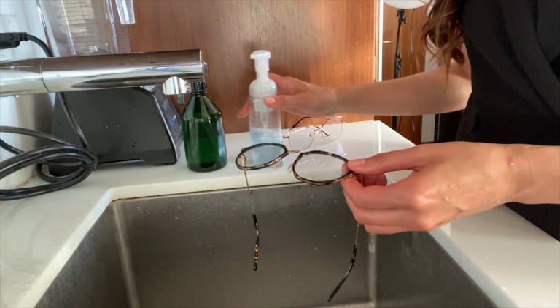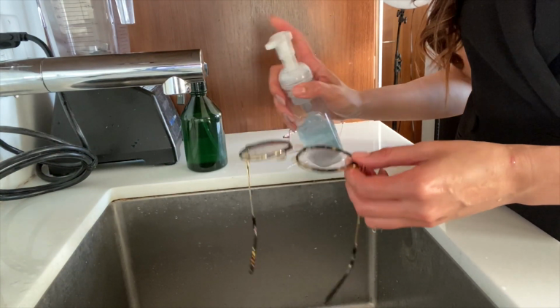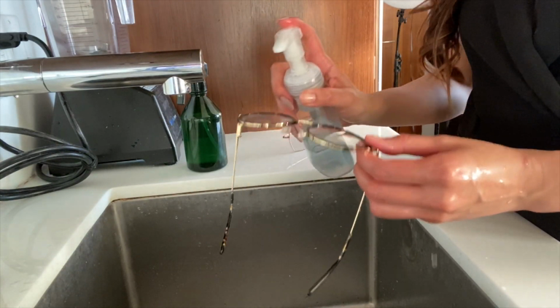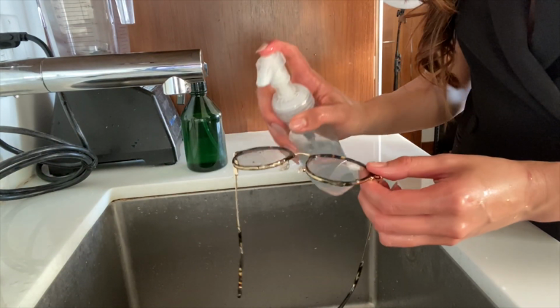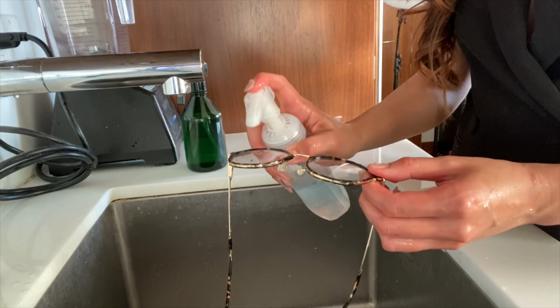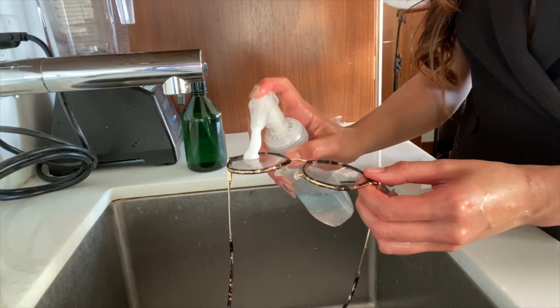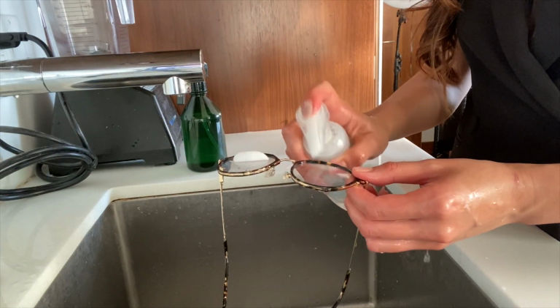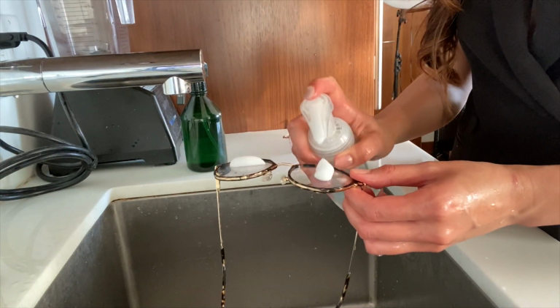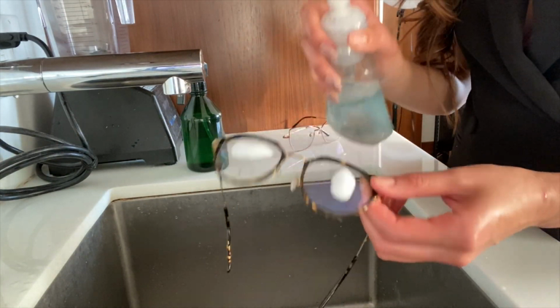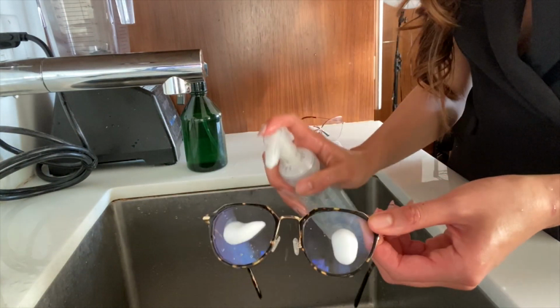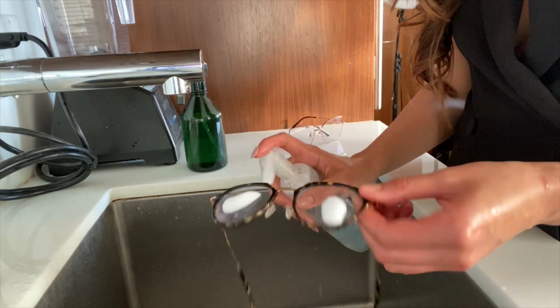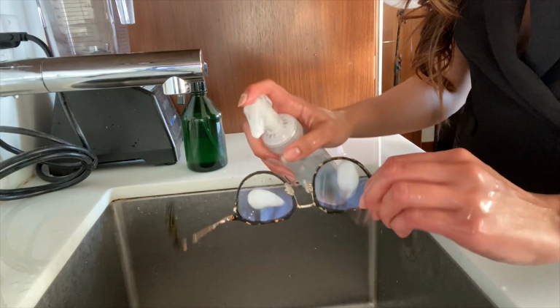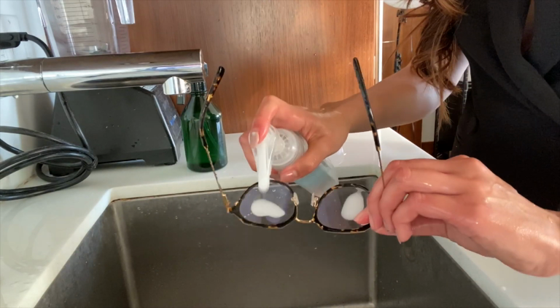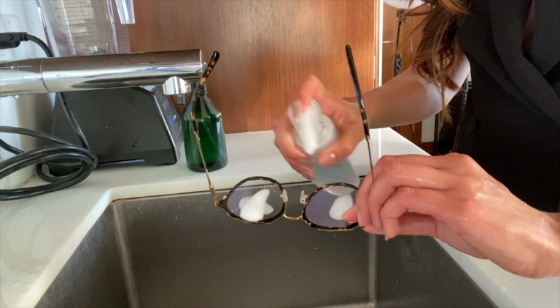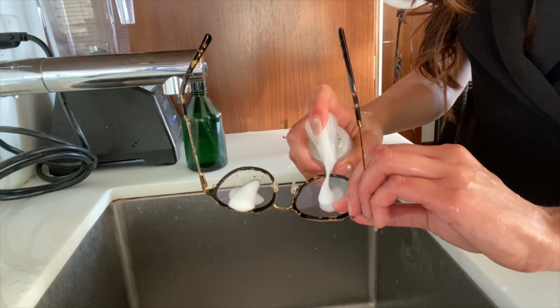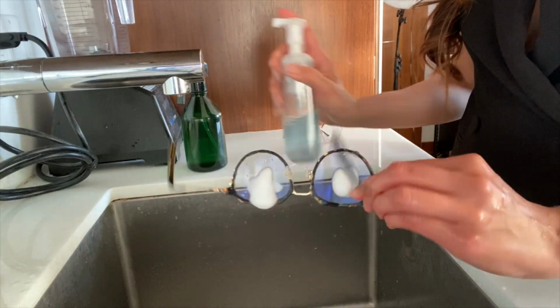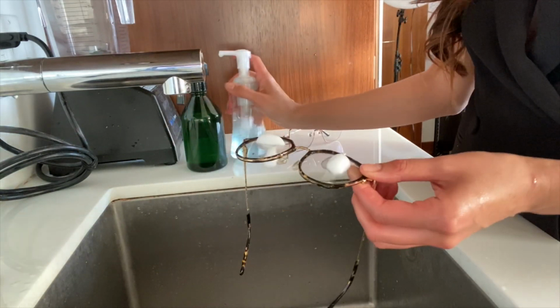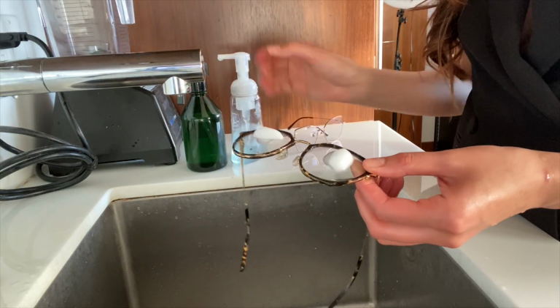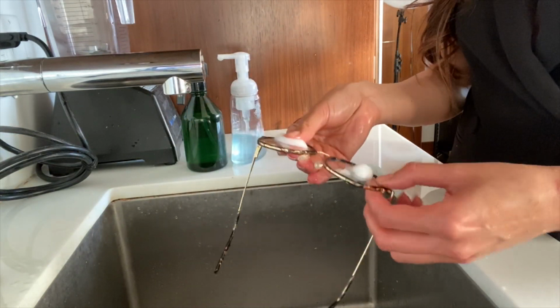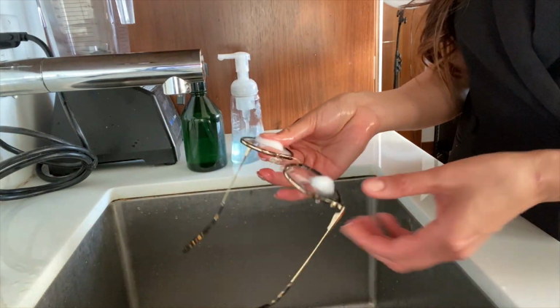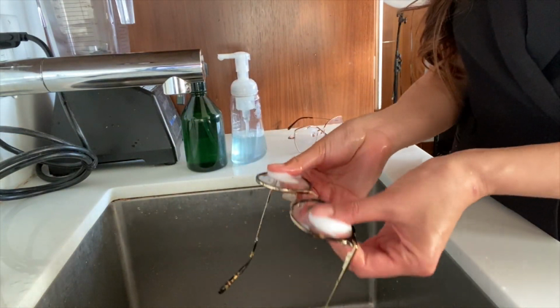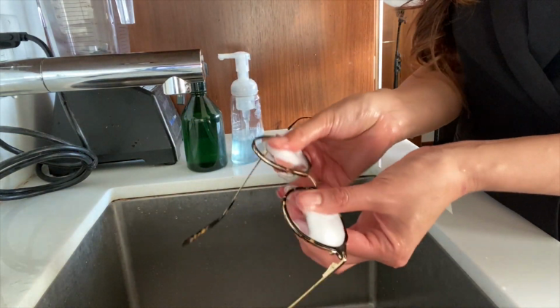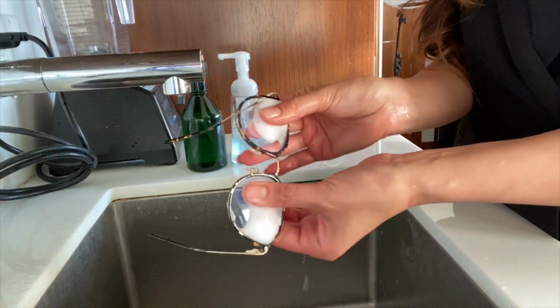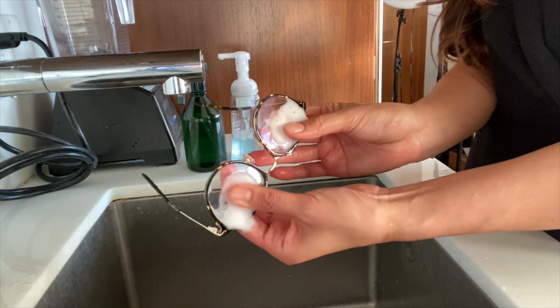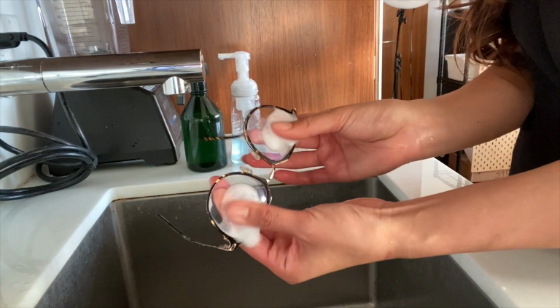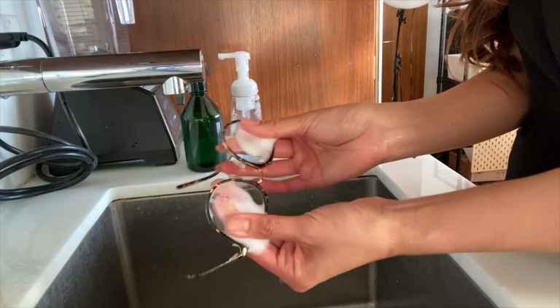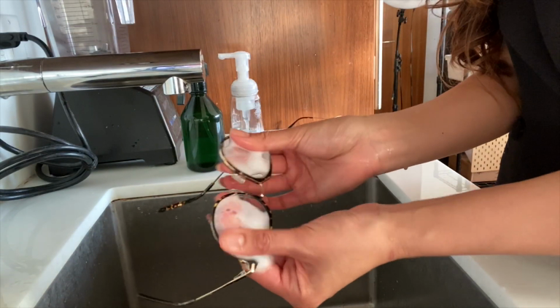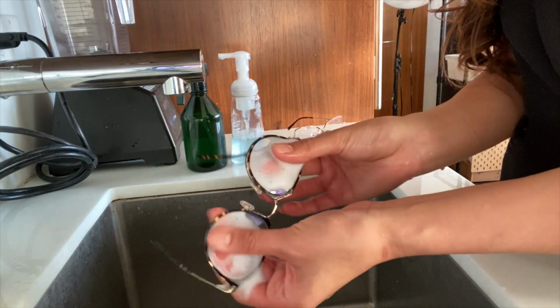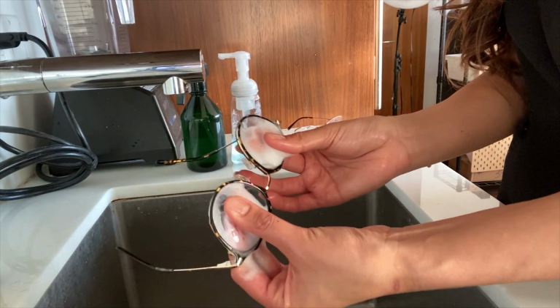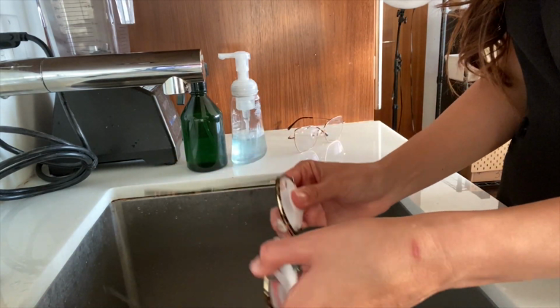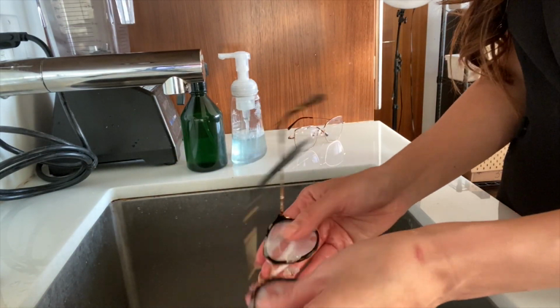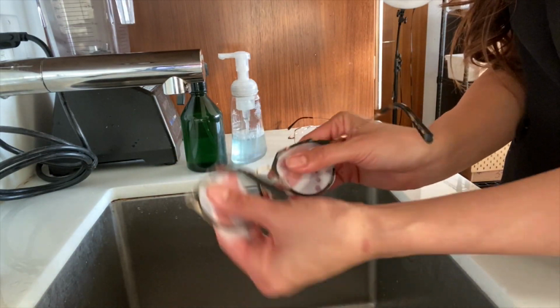You're going to use soap and you're just going to add a drop on each side. I have foam, but you can just use original soap that's liquid. And between your fingers, you're going to rub it in circular motions on each side.